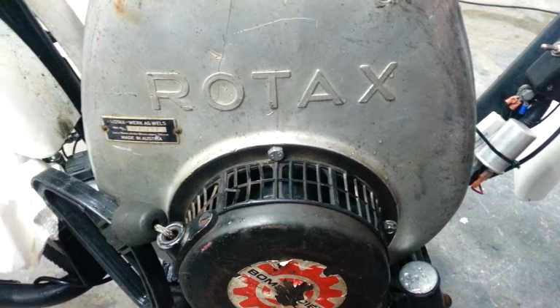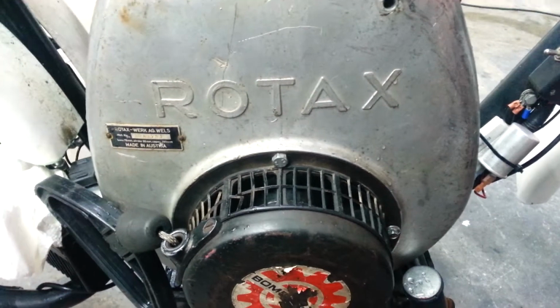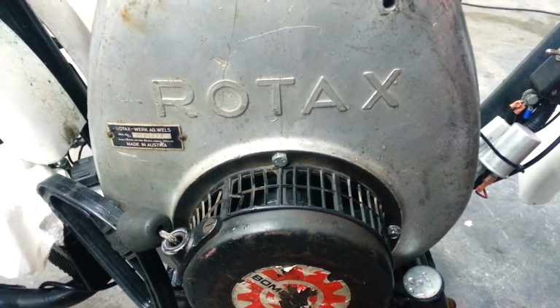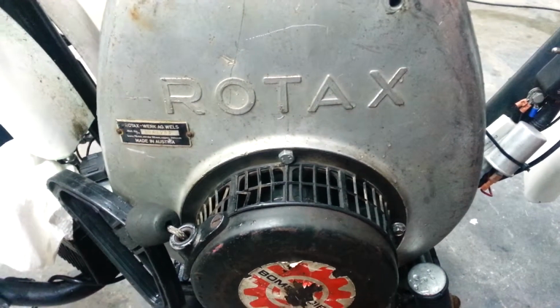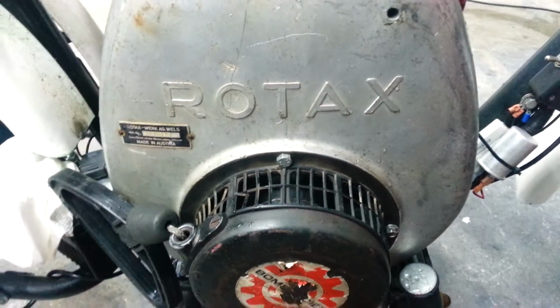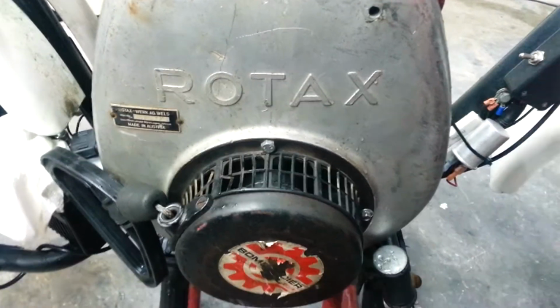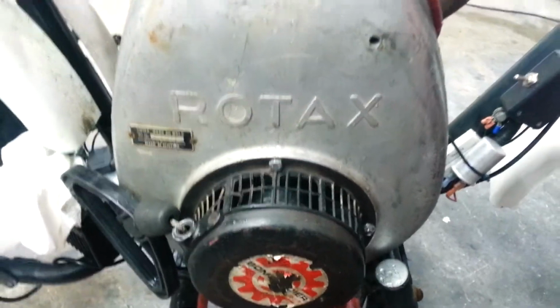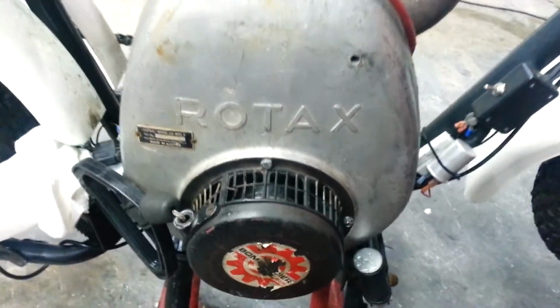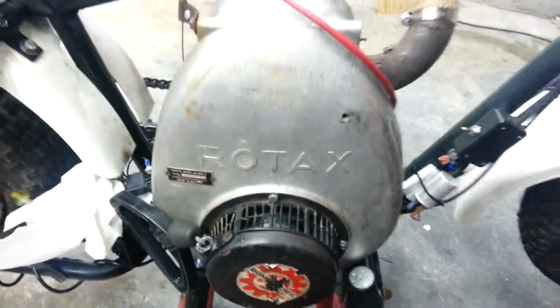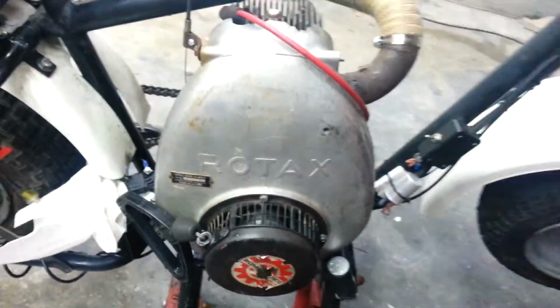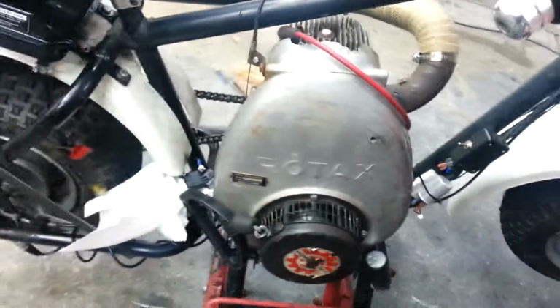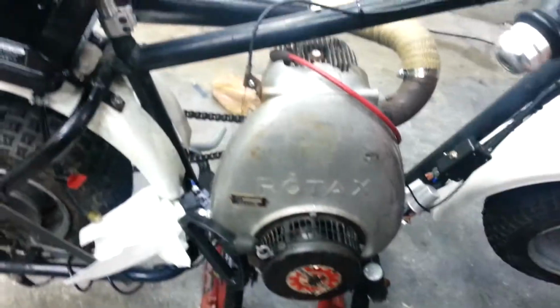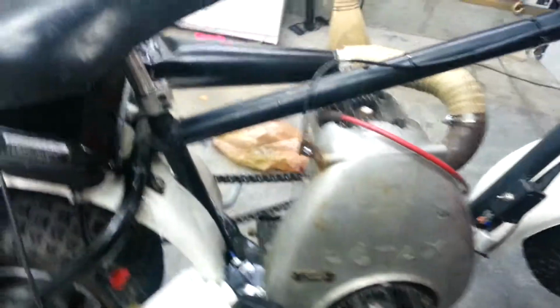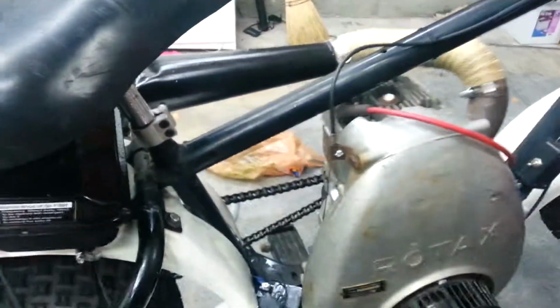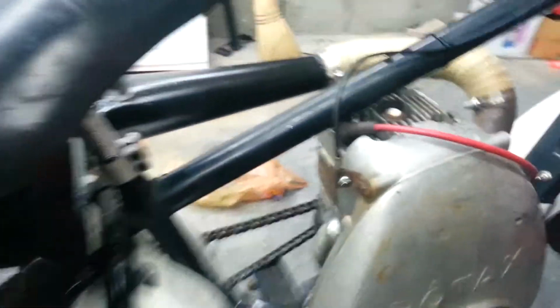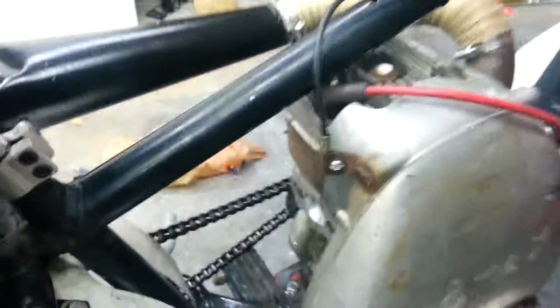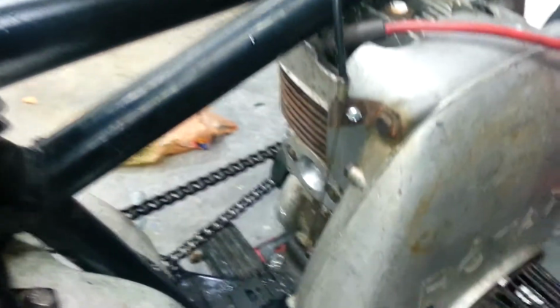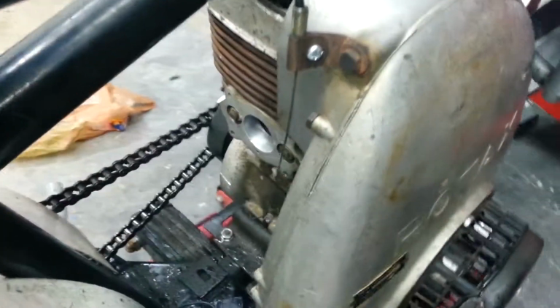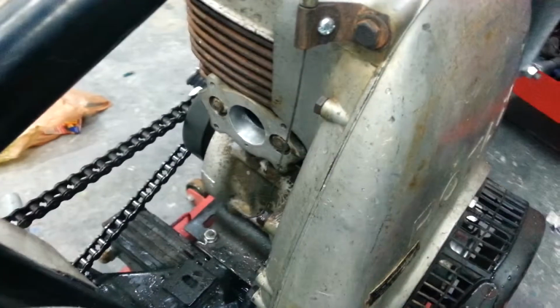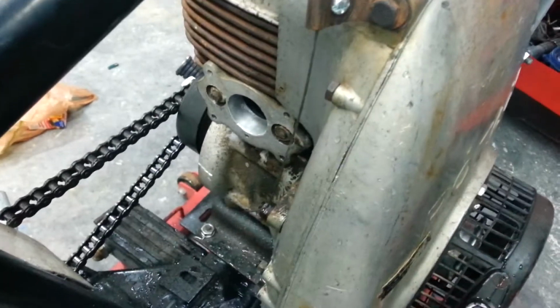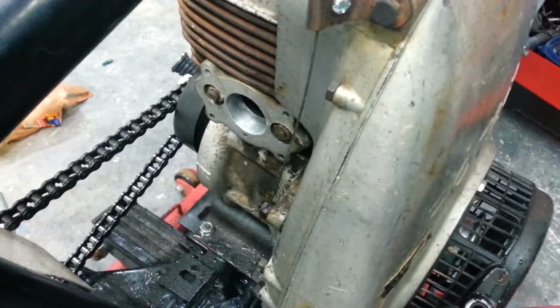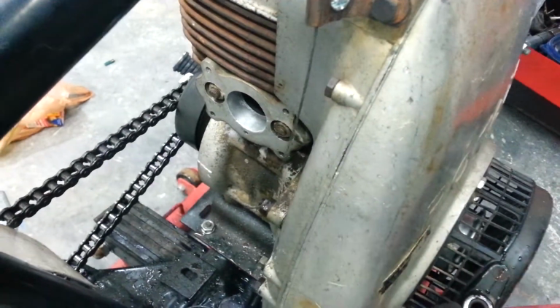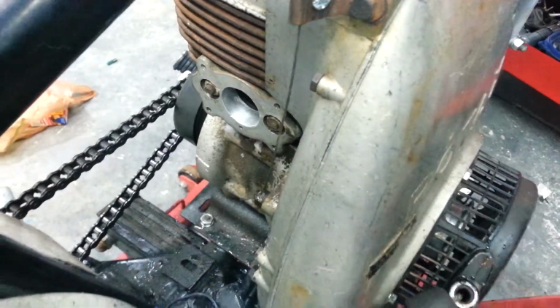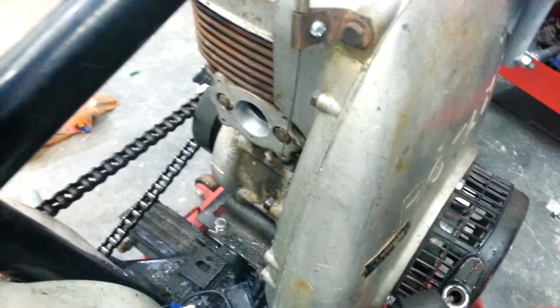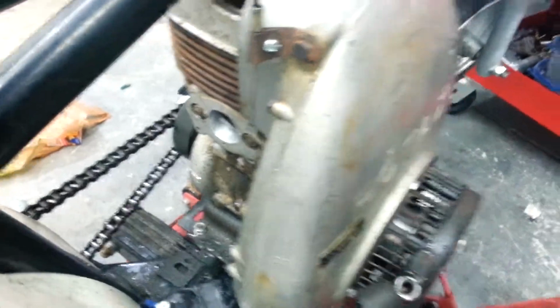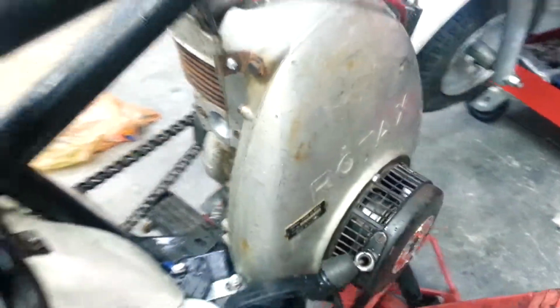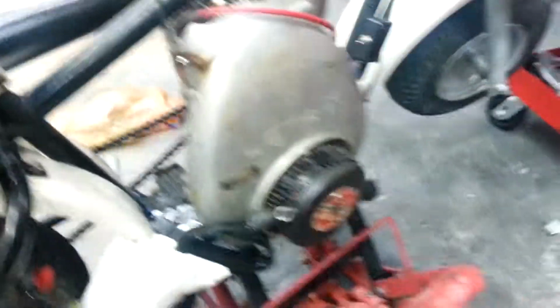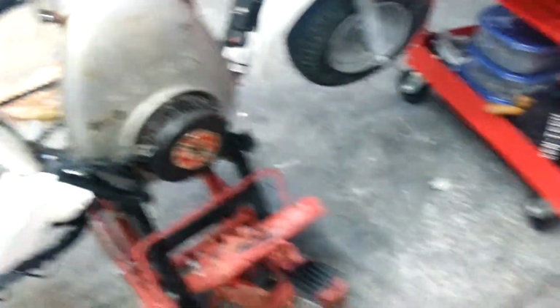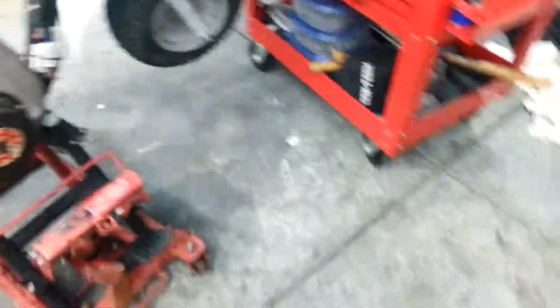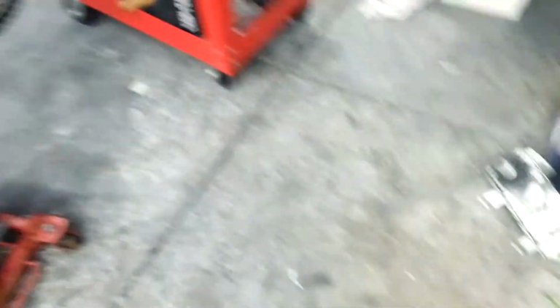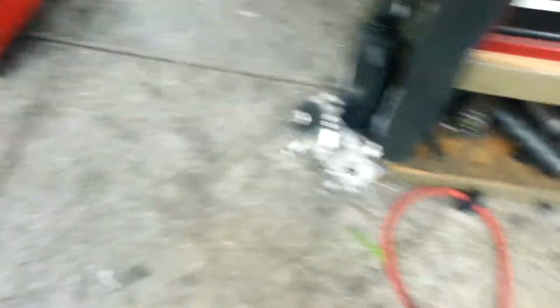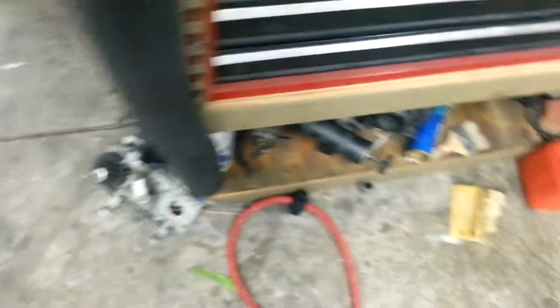Here's part nine of the Rotax snowmobile engine minibike. We were going for a carburetor fit on part eight. It came in from Canada. I was very happy it showed up.